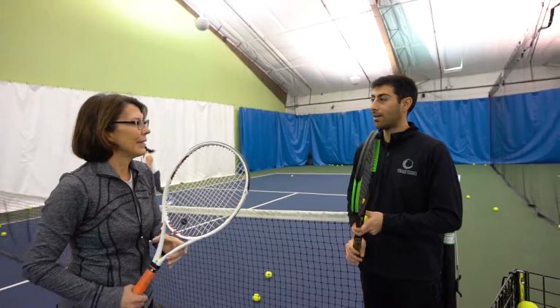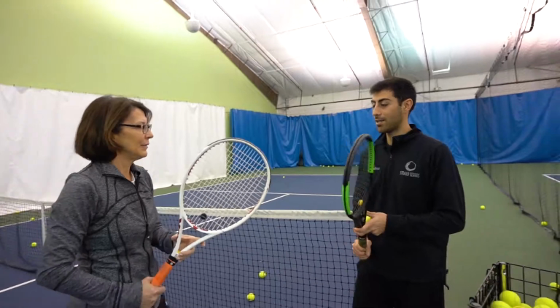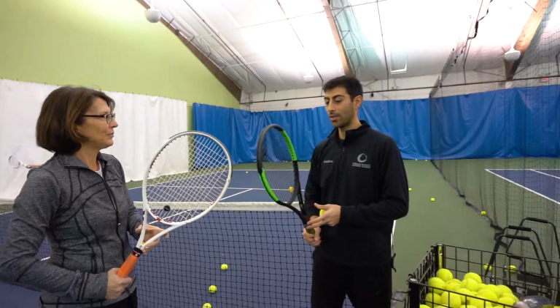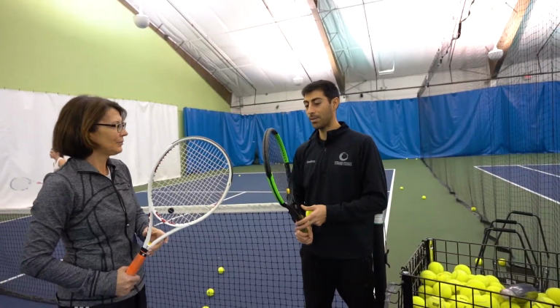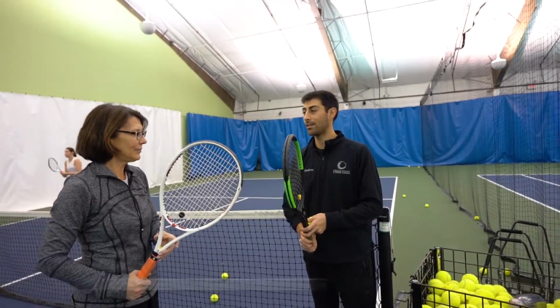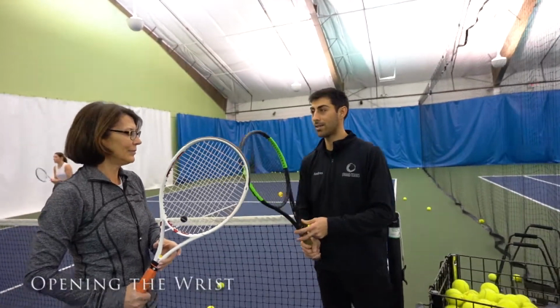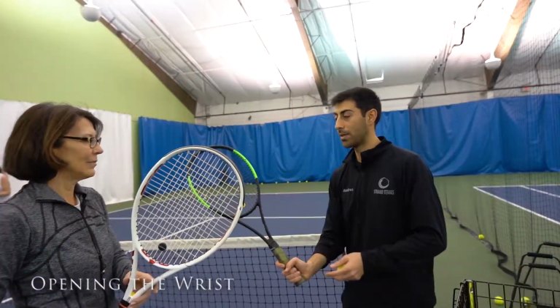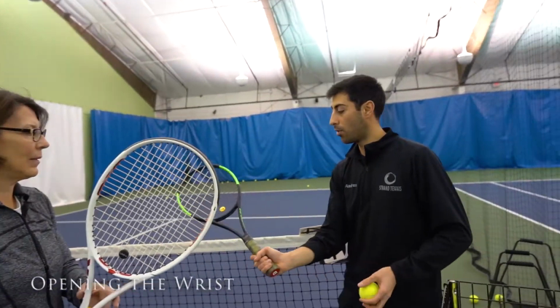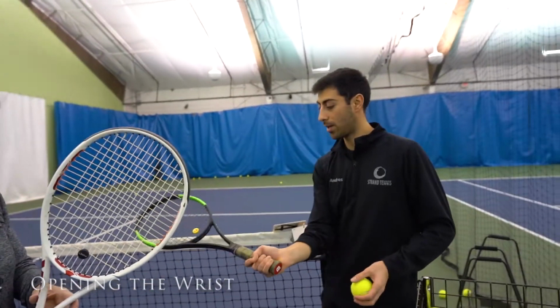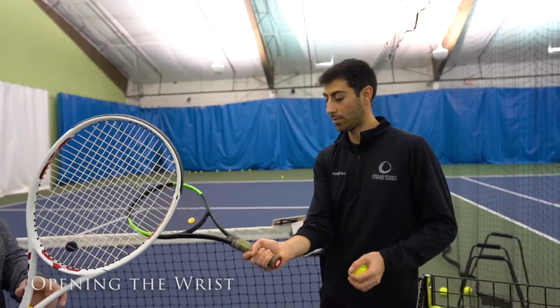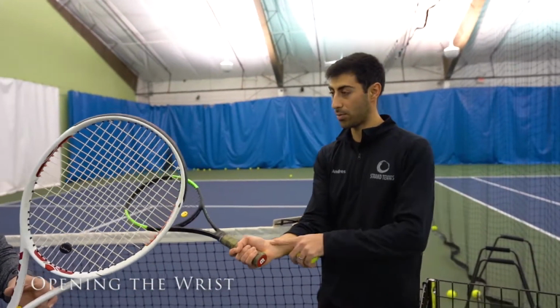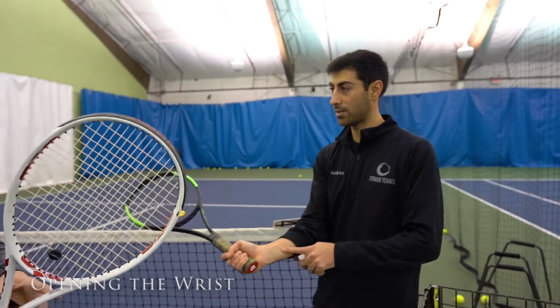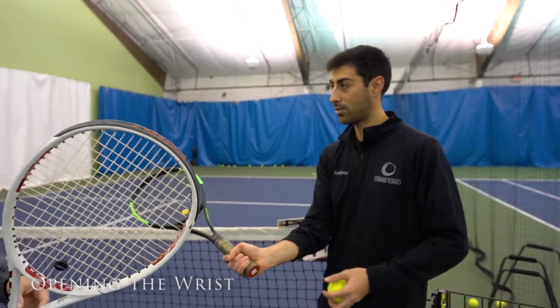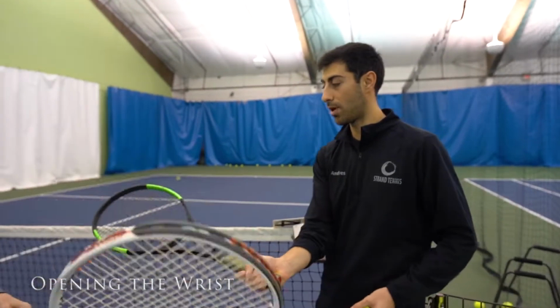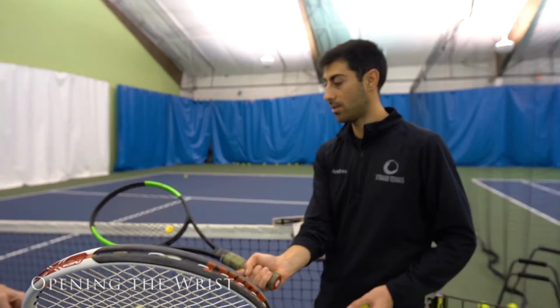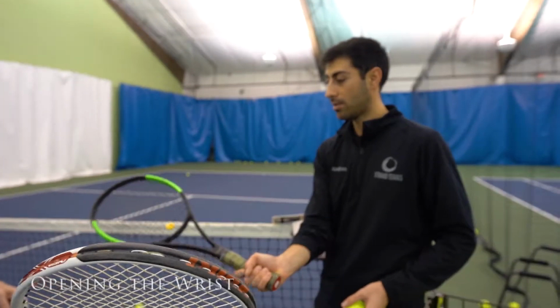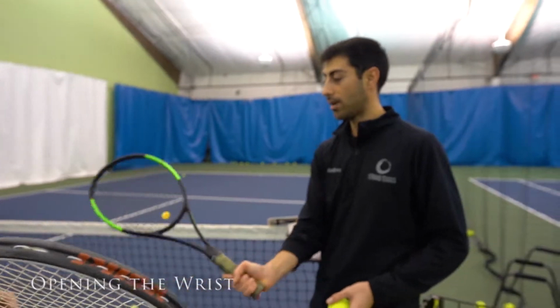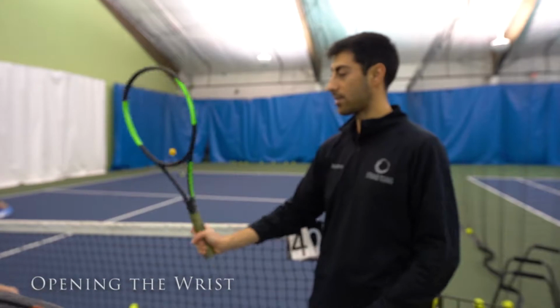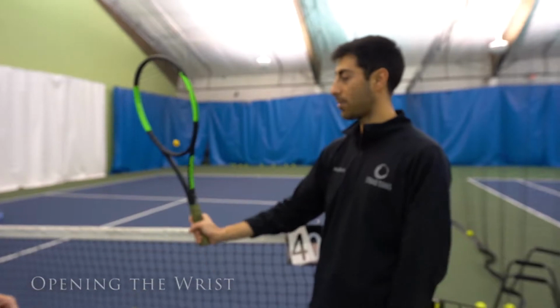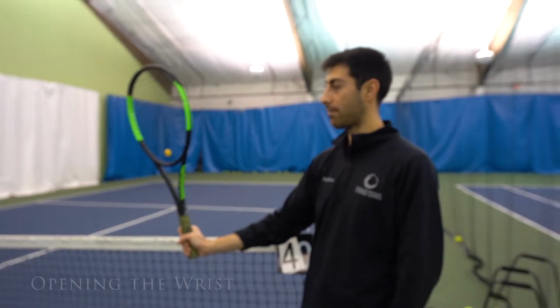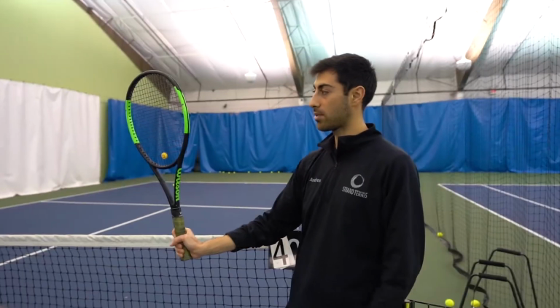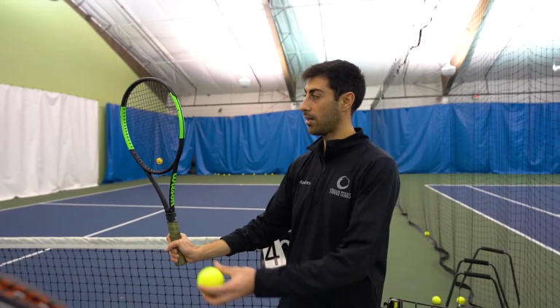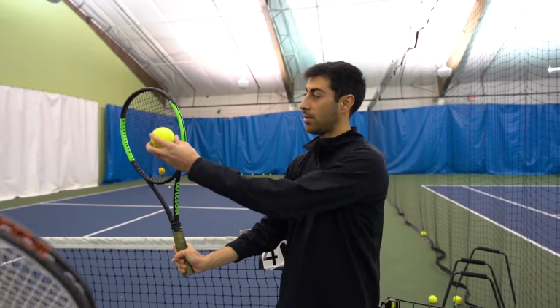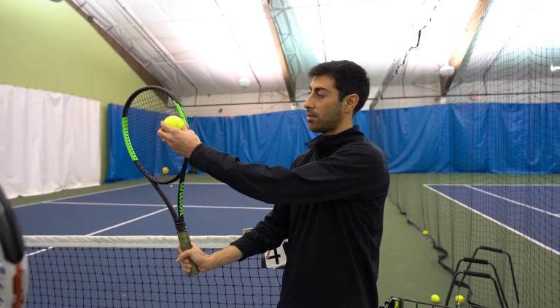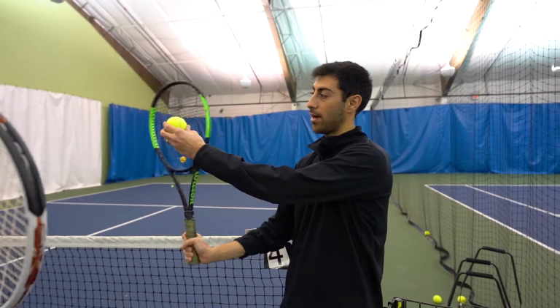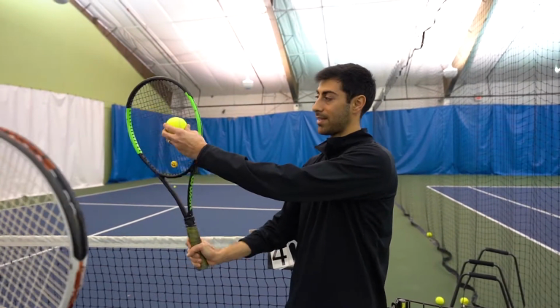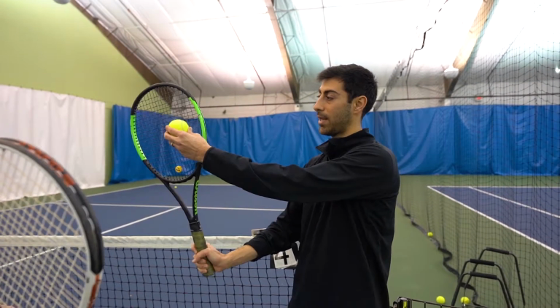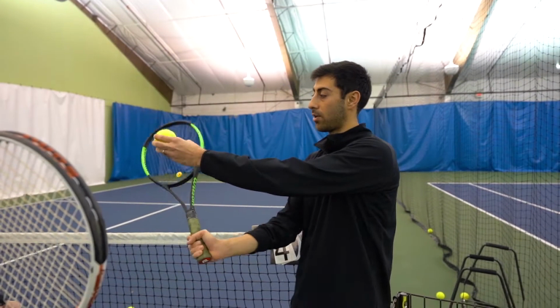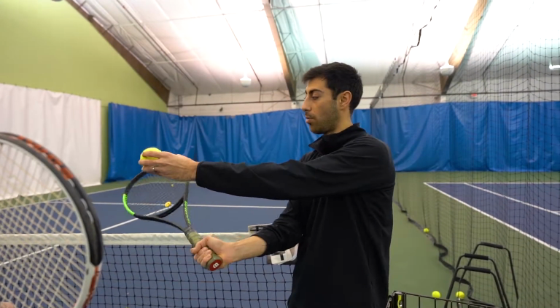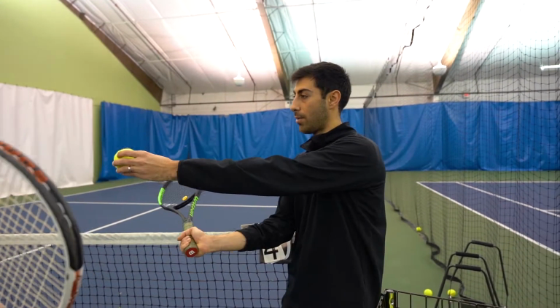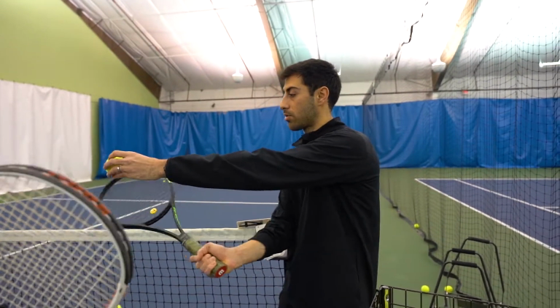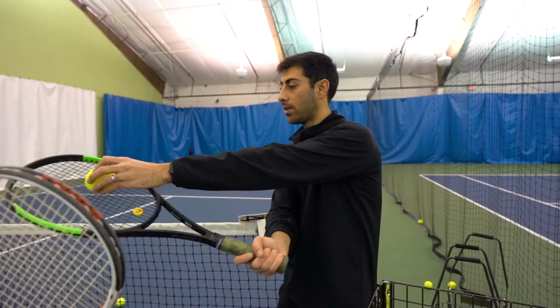Hi, so the tip of the day today is gonna be to open up your wrist to the ball, right — instead of coming out very straight and slamming it, you're gonna open it up and just feel the ball out.